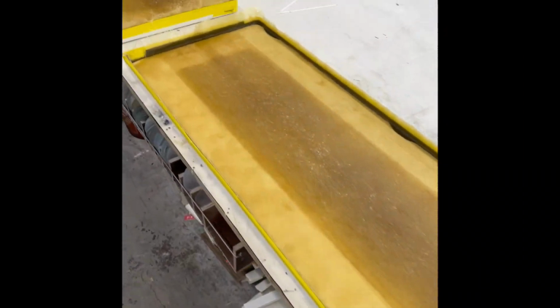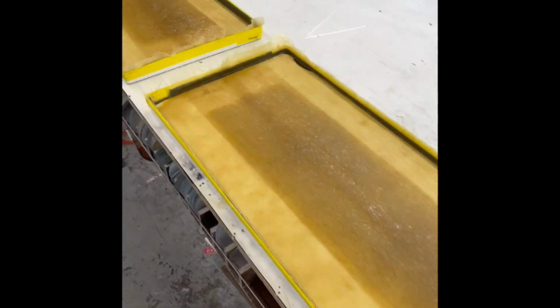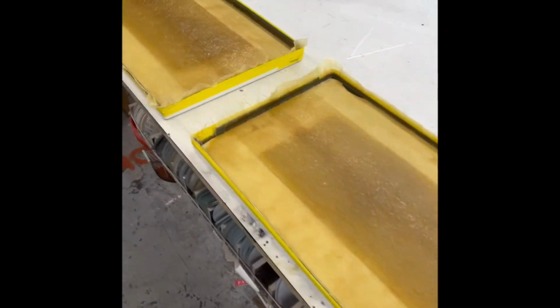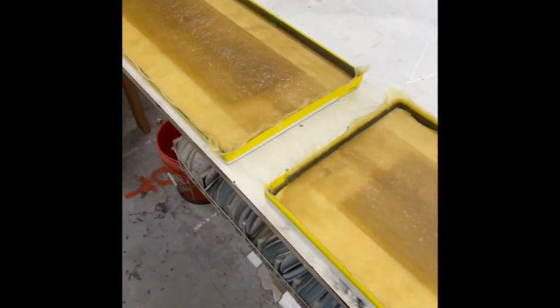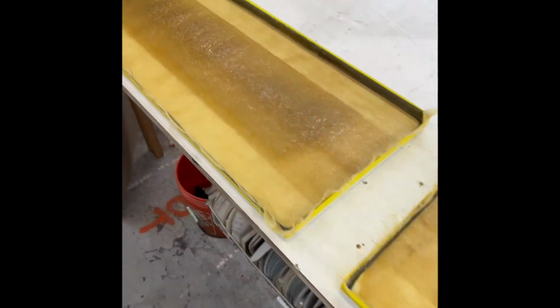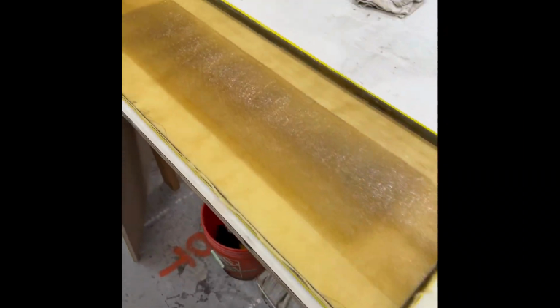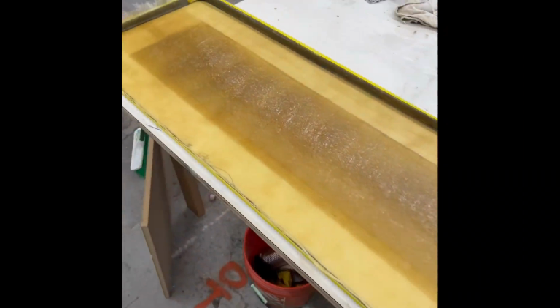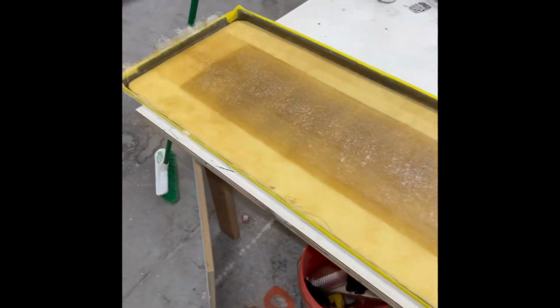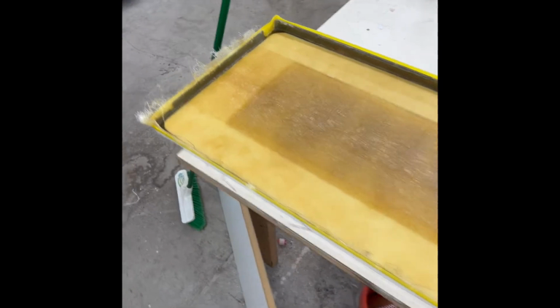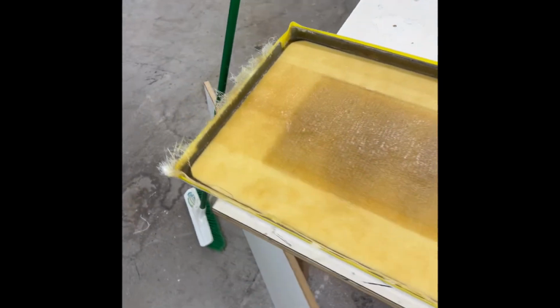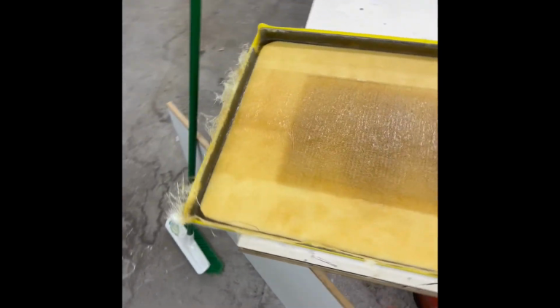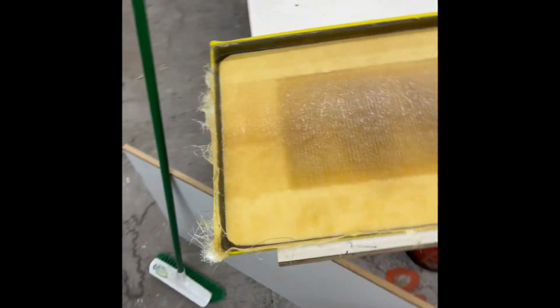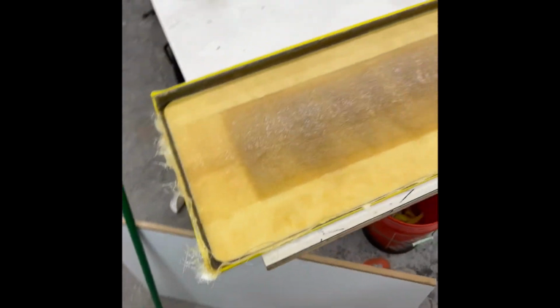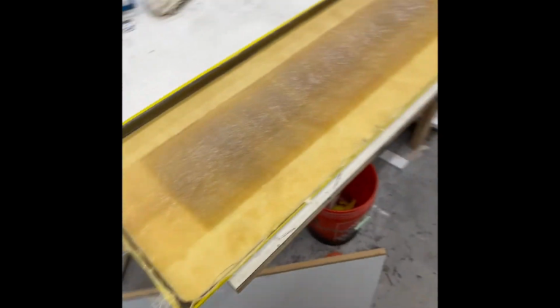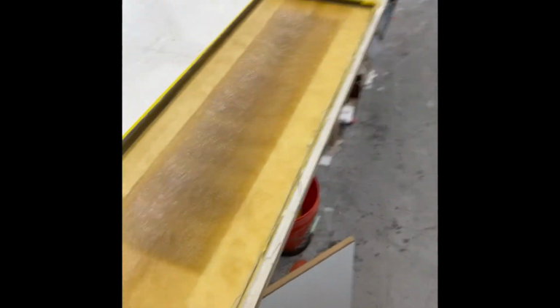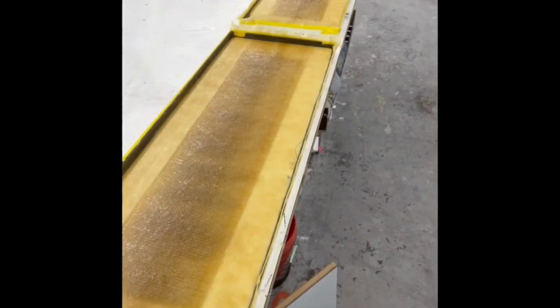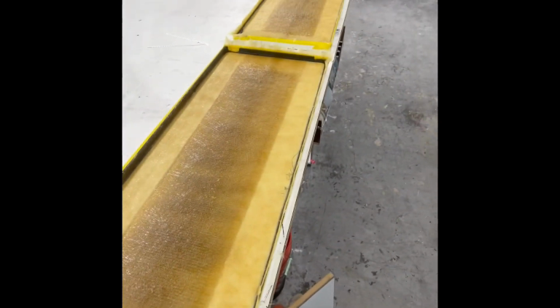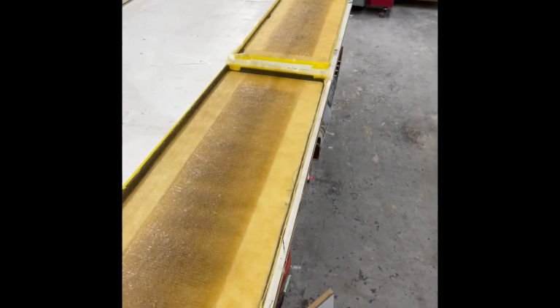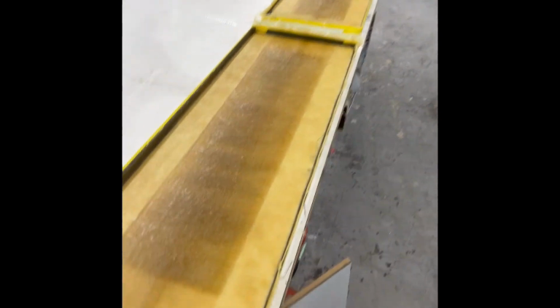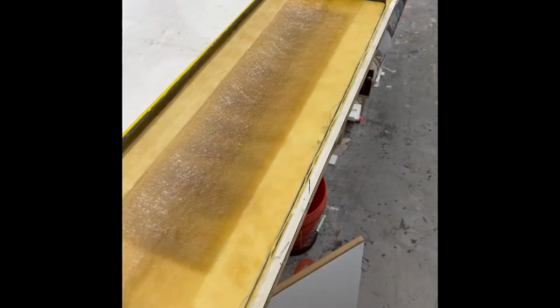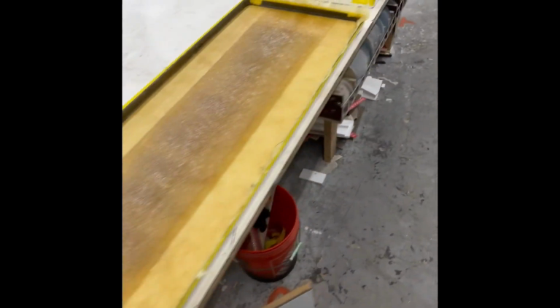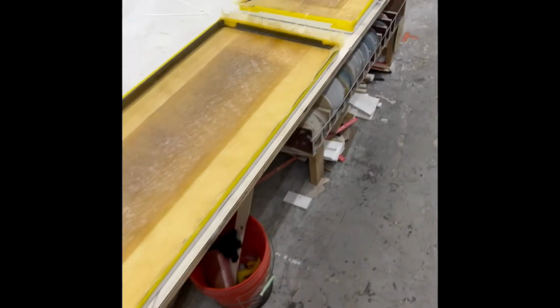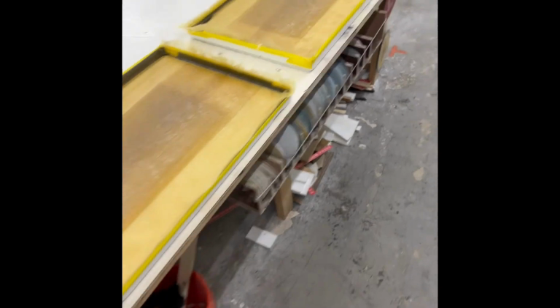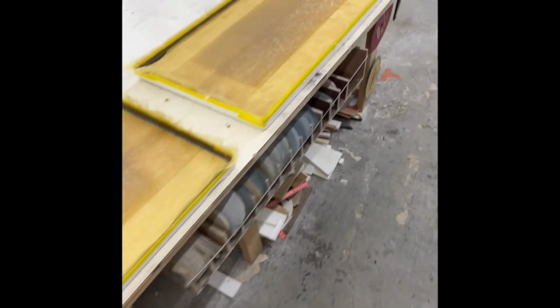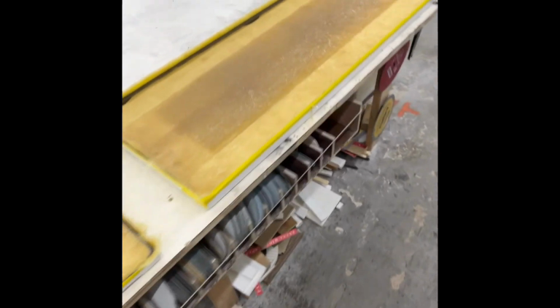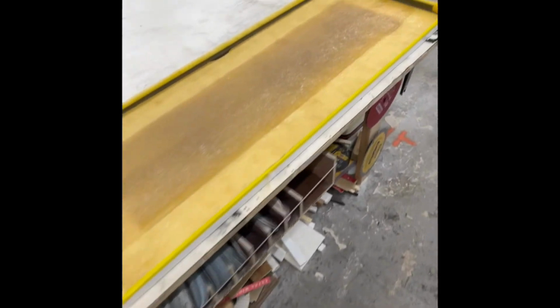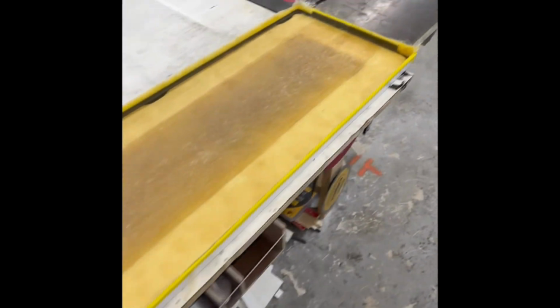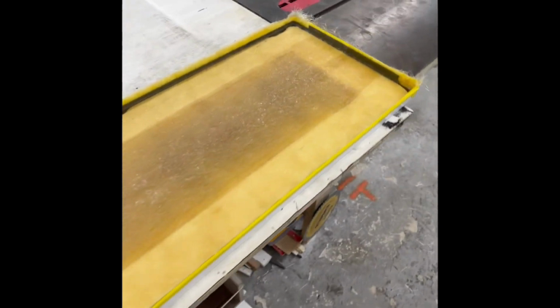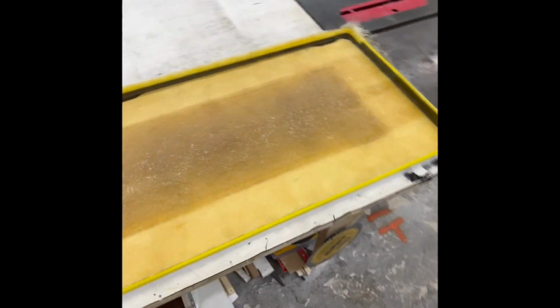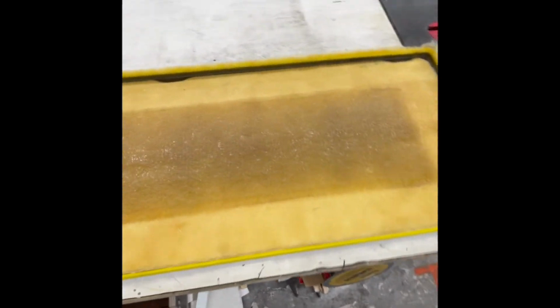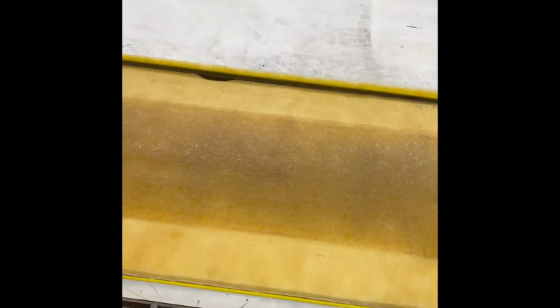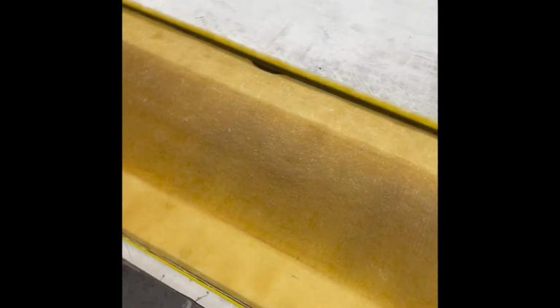Now we got your fish box lids glassed in today. We're going to let them cure overnight, cut down all the trim edge, and then we will gel coat everything.